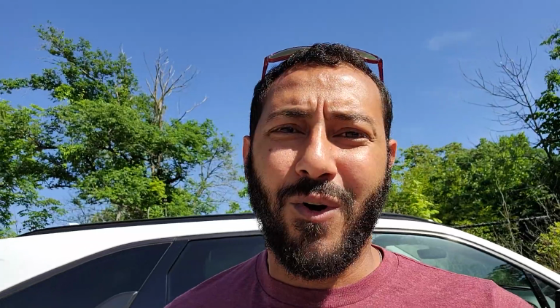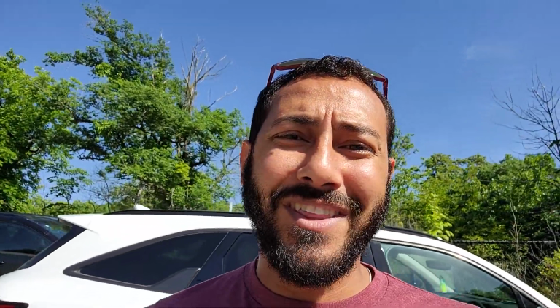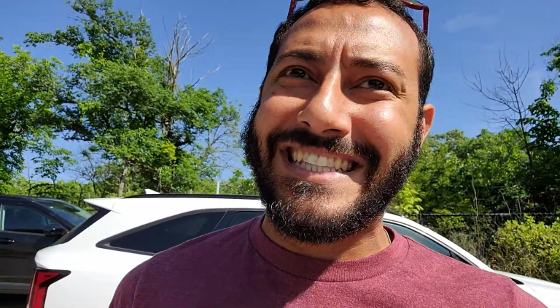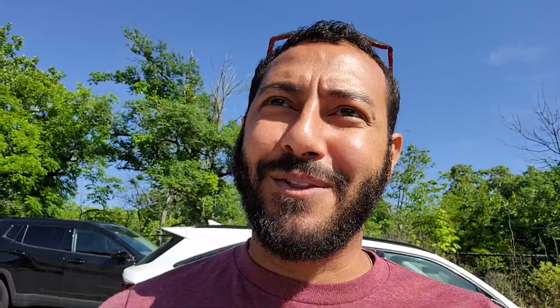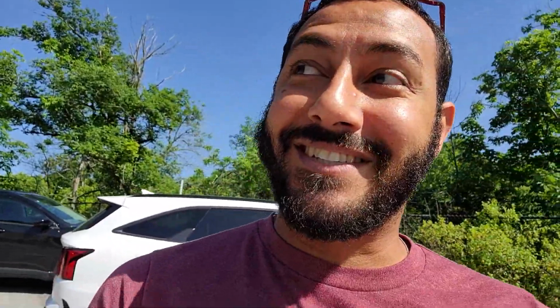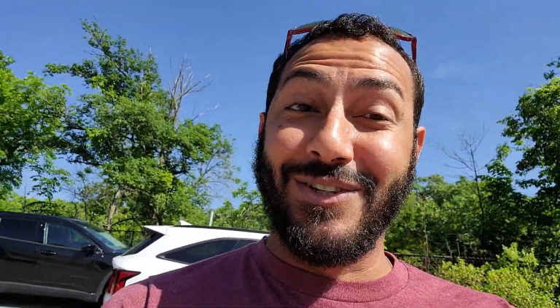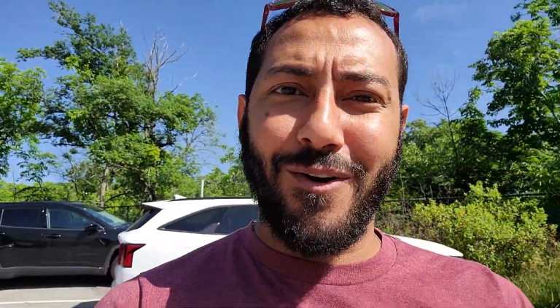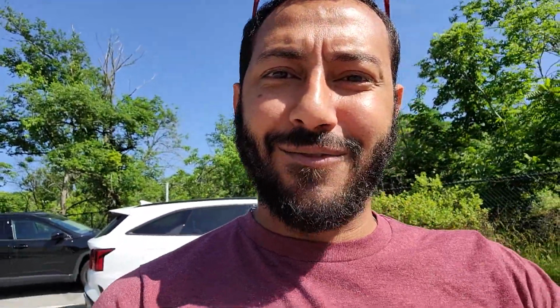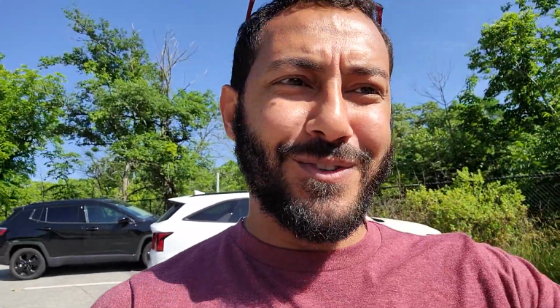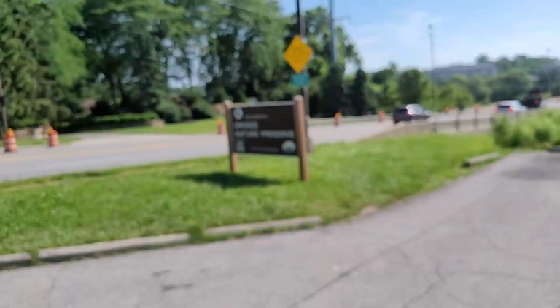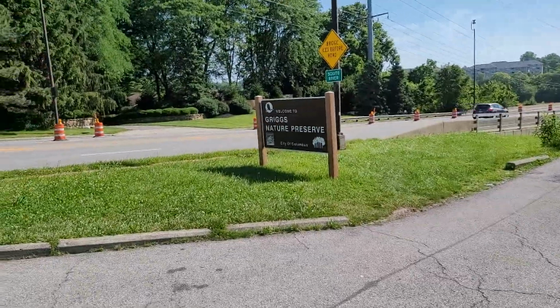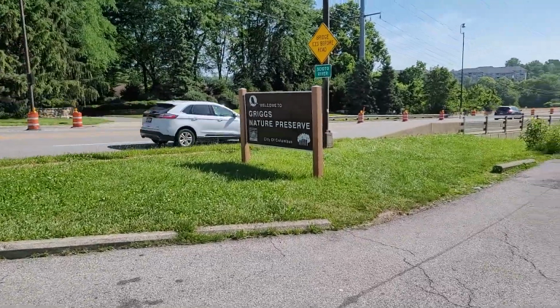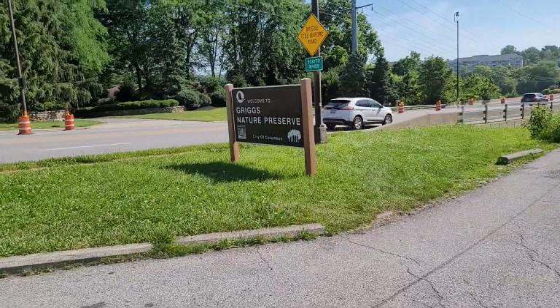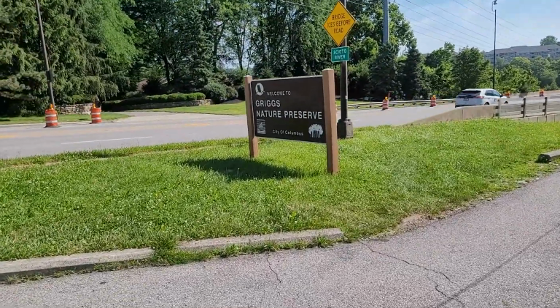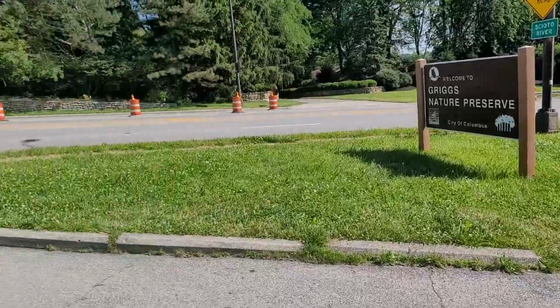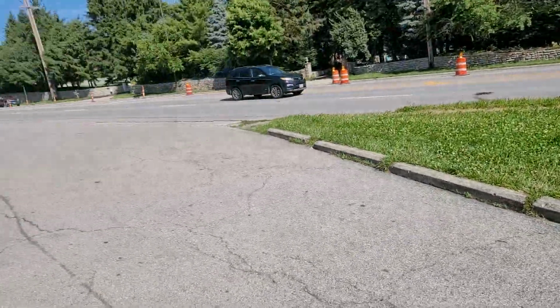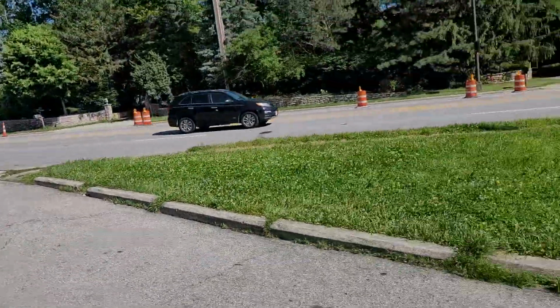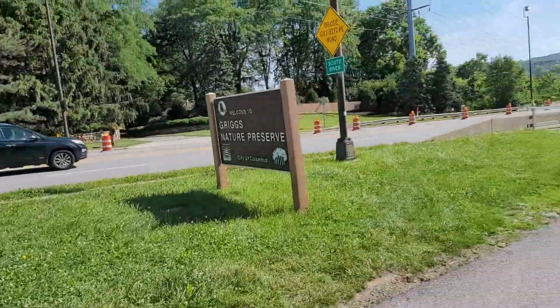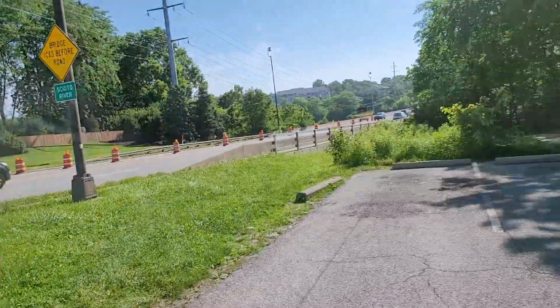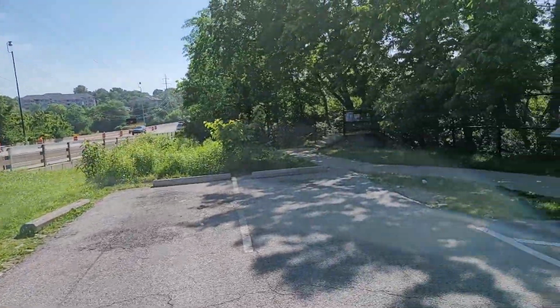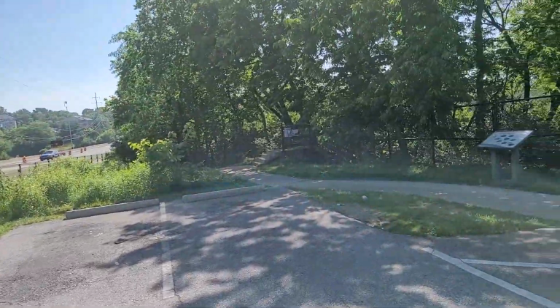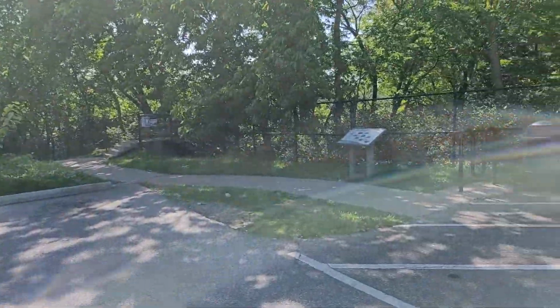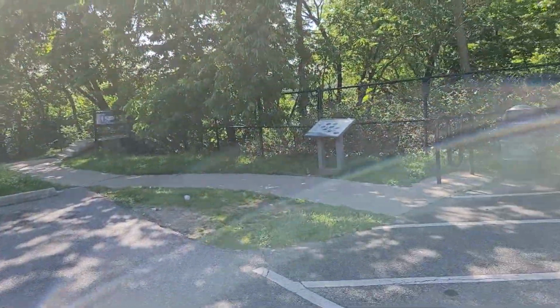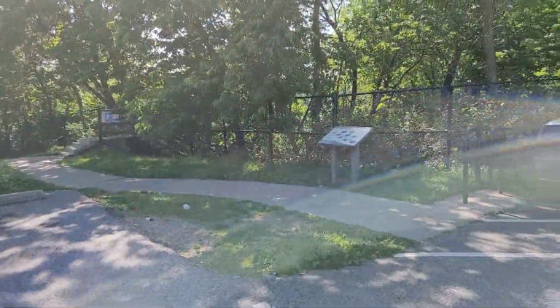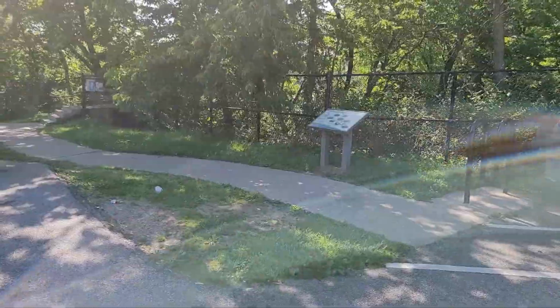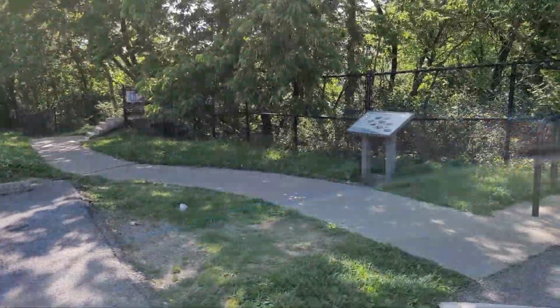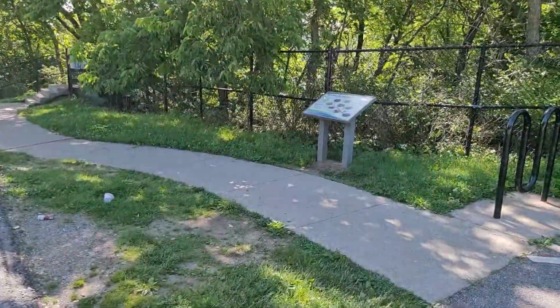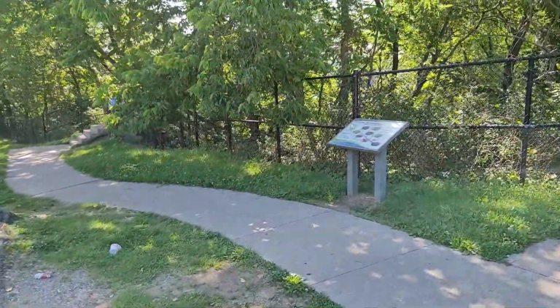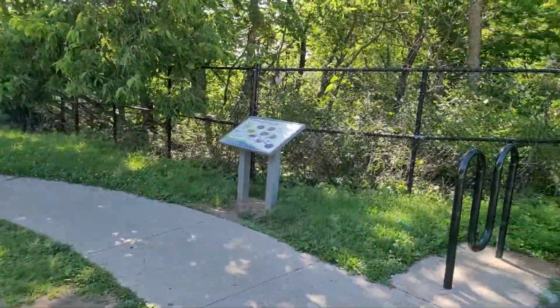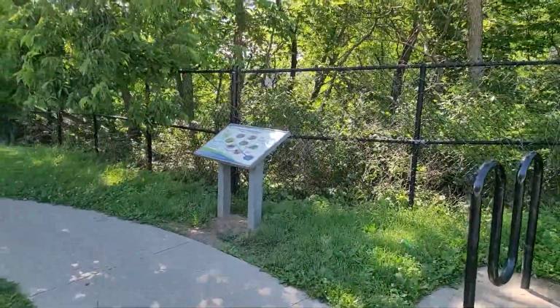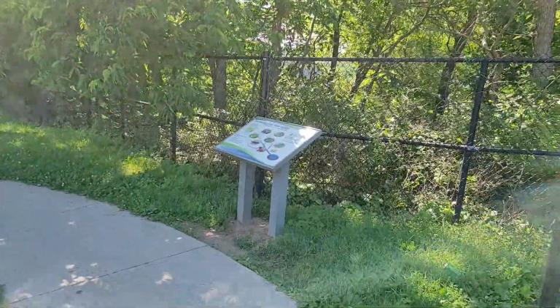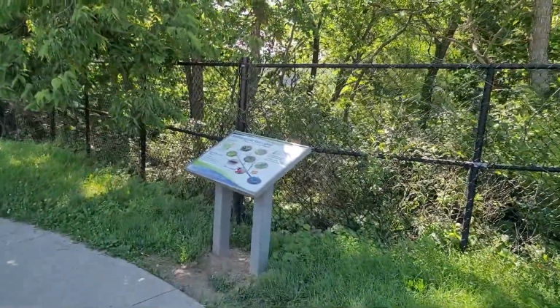One of the neatest things about this place is that it's literally right off the side of a road. There's the sign — Griggs Nature Preserve. It's just right off the side of a road here. You just got to take this cool little path down here and it's actually really short. I was surprised the first time.